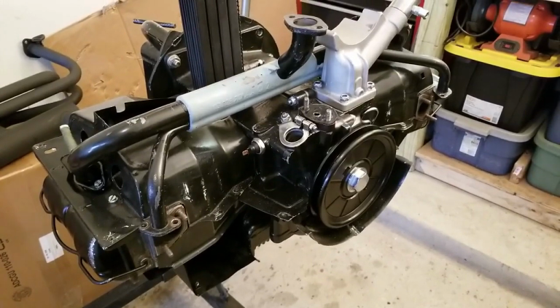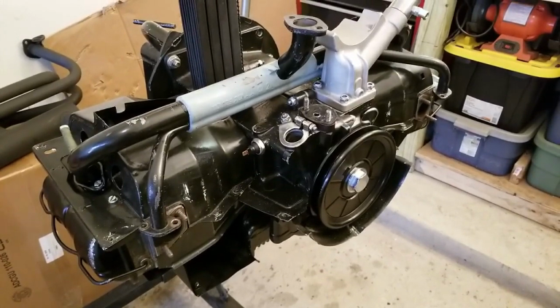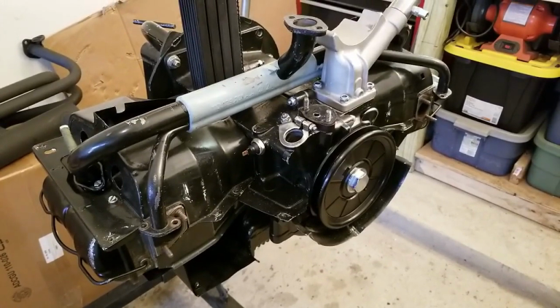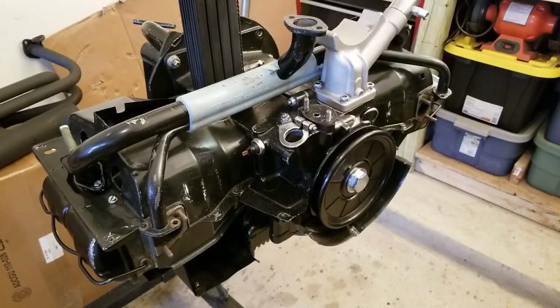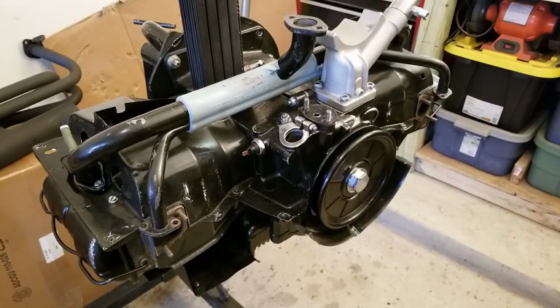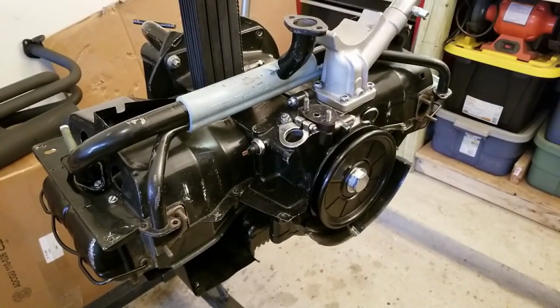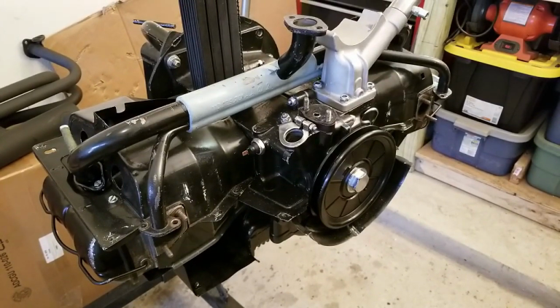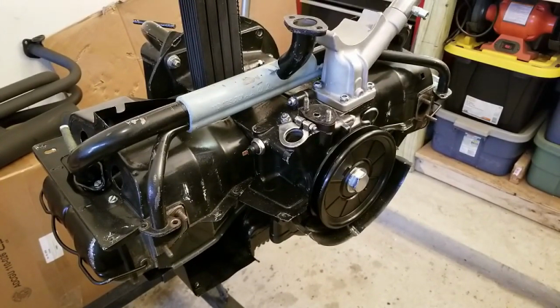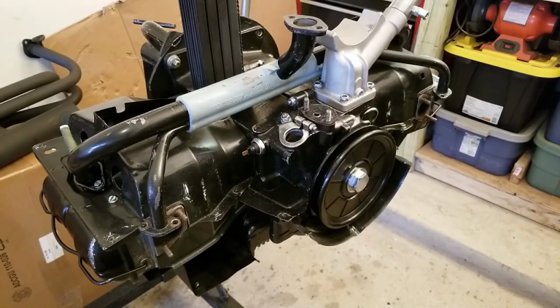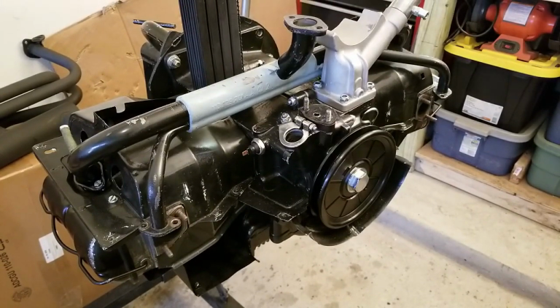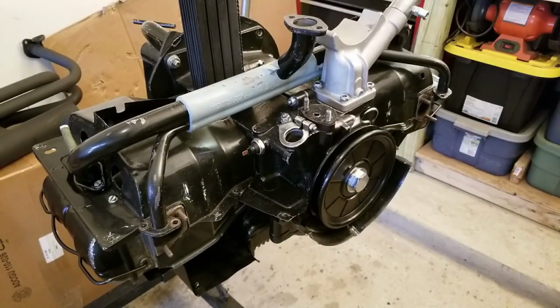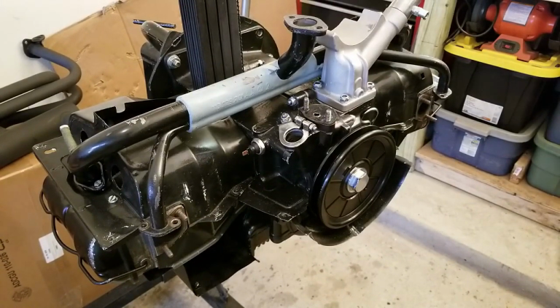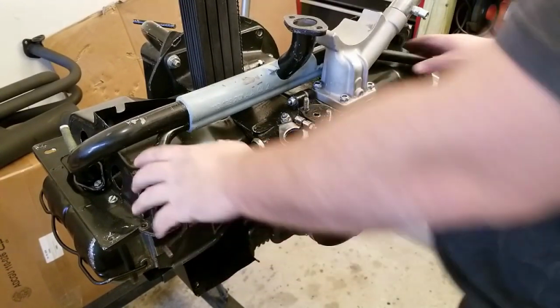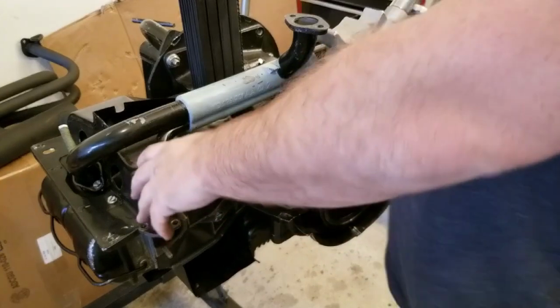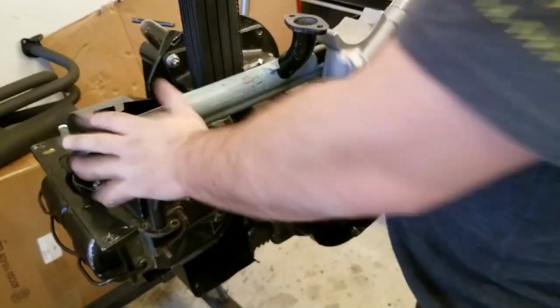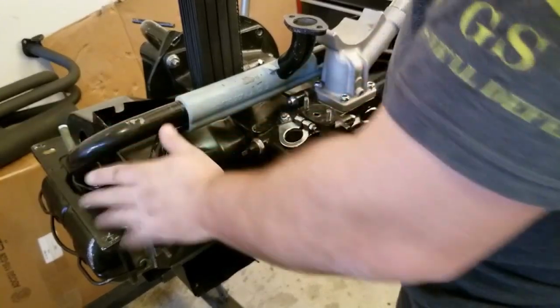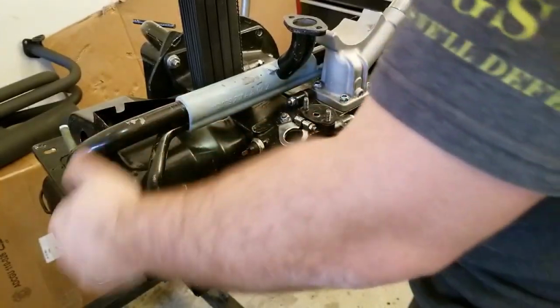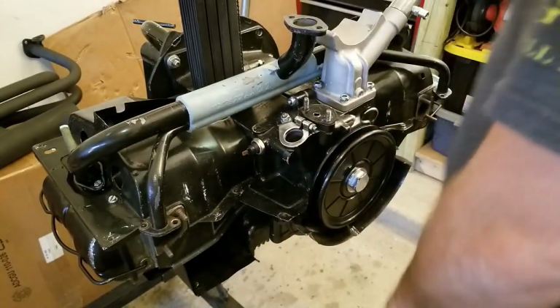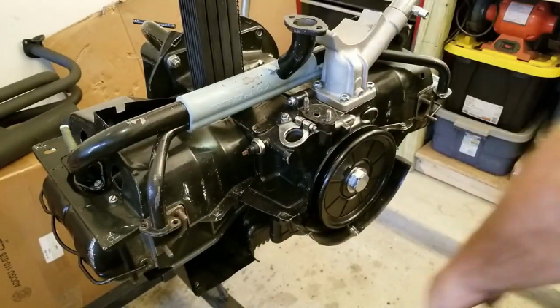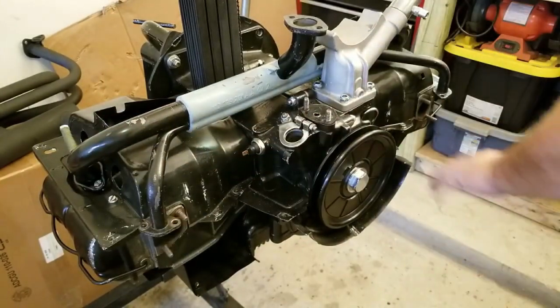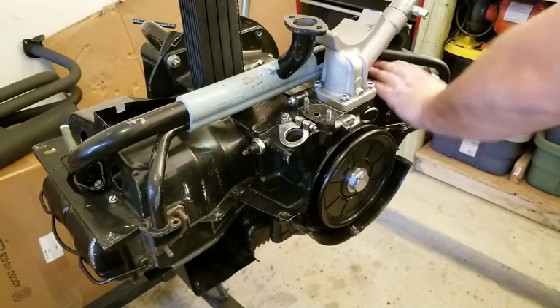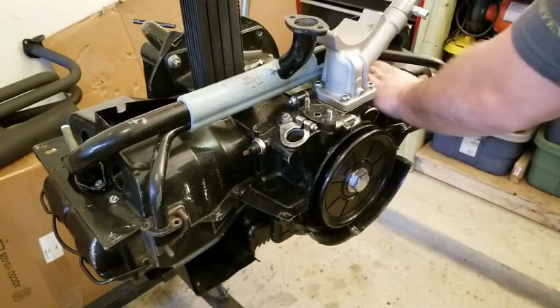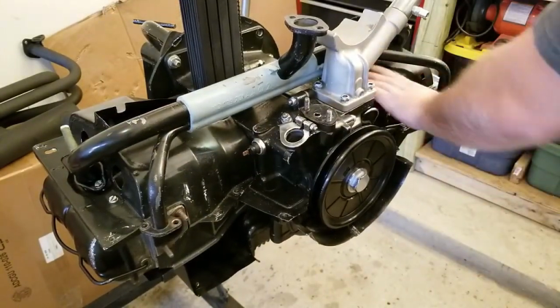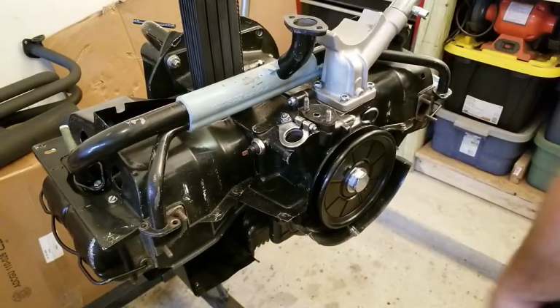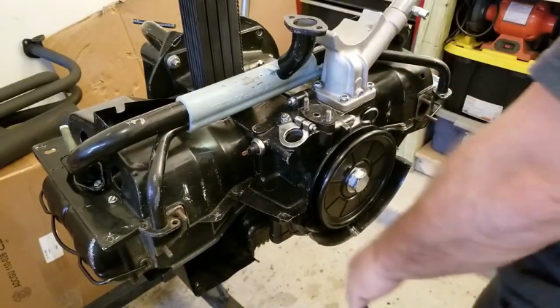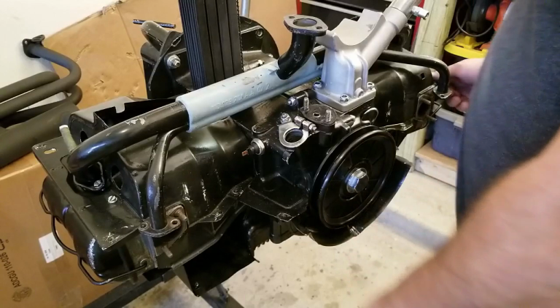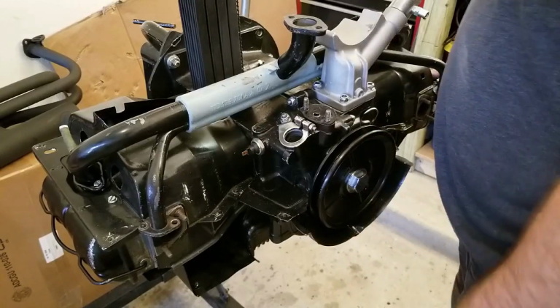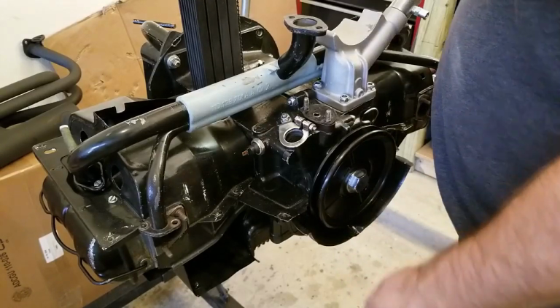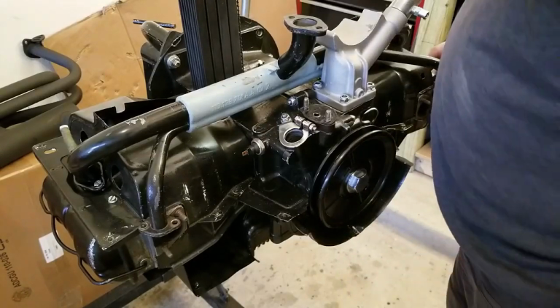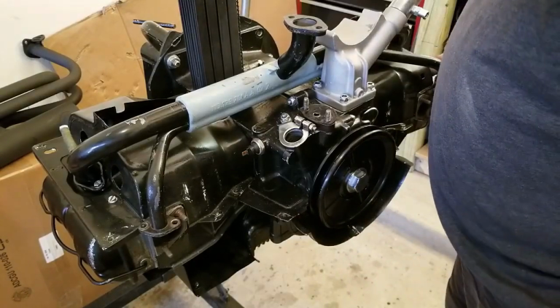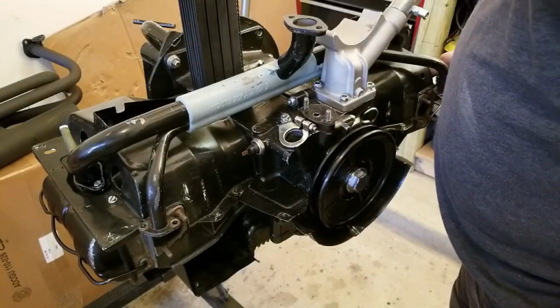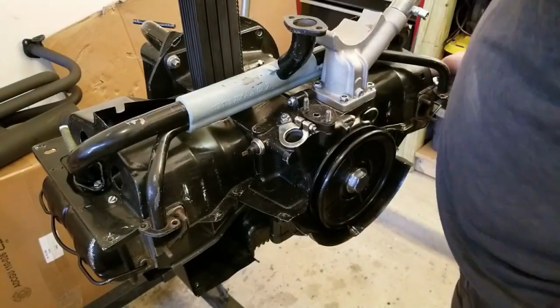So I want to check and see if there are any obvious issues I can see right away. Let's get the manifold off — there are a lot of covers and tins off. Let's go.